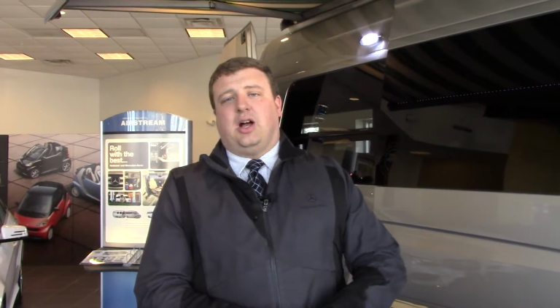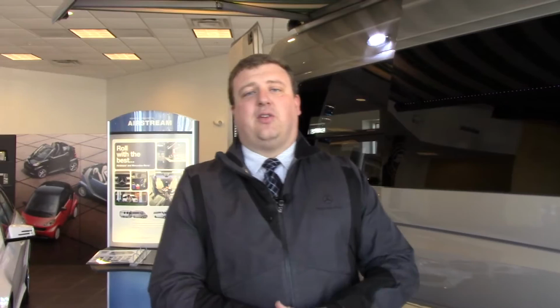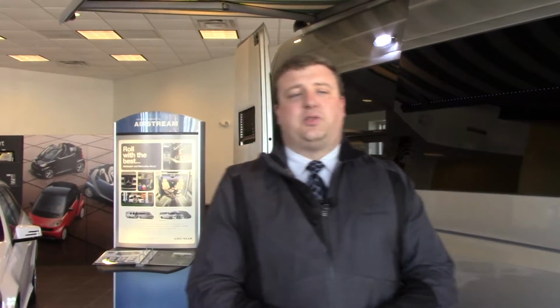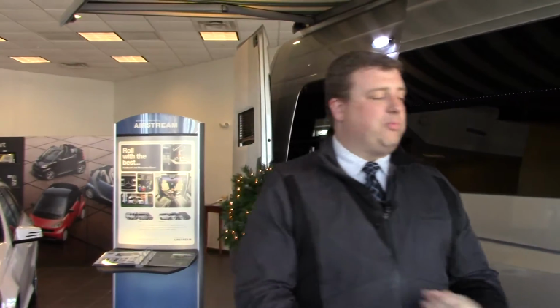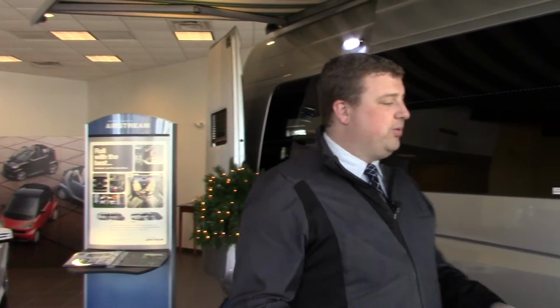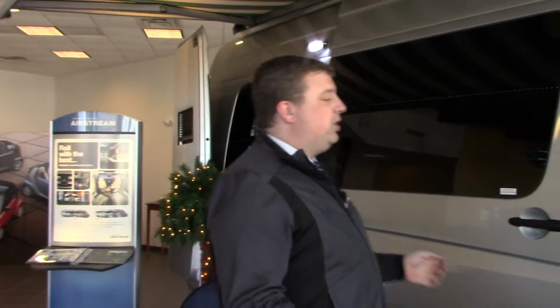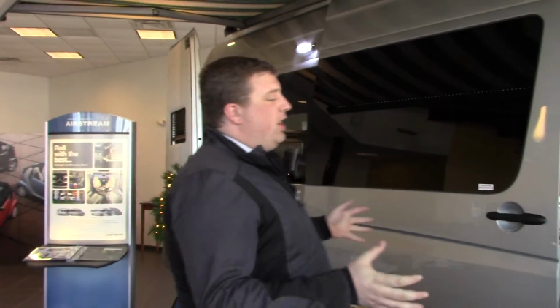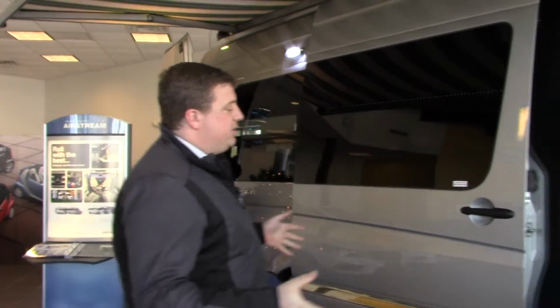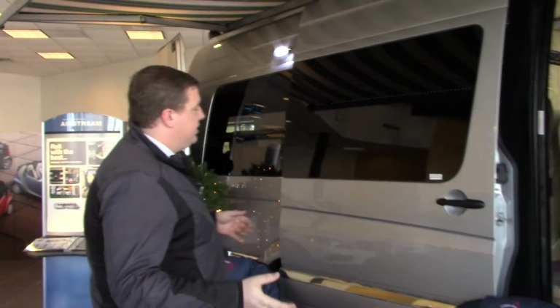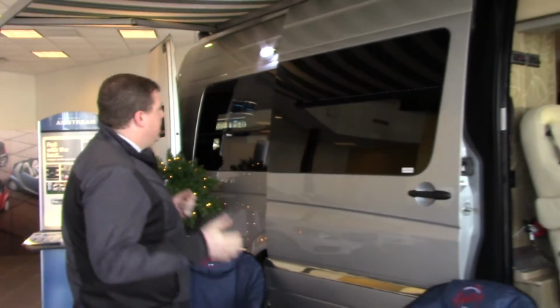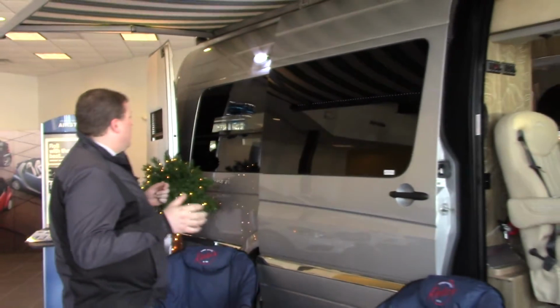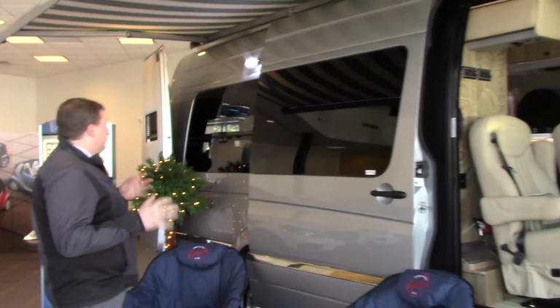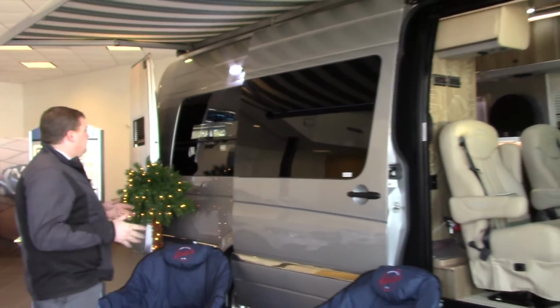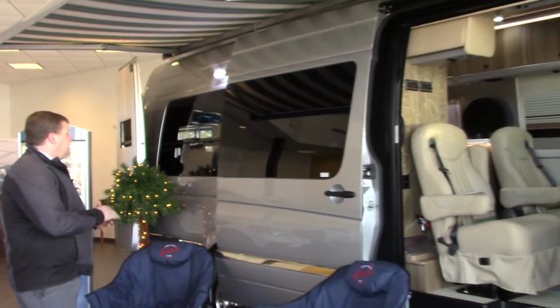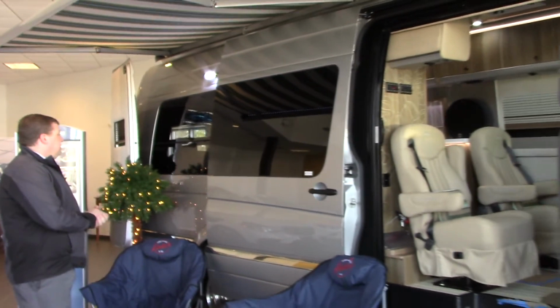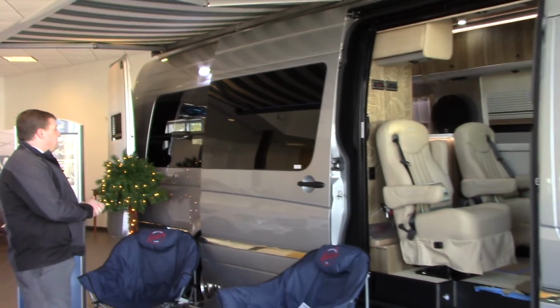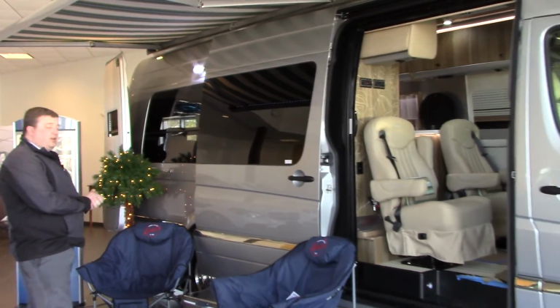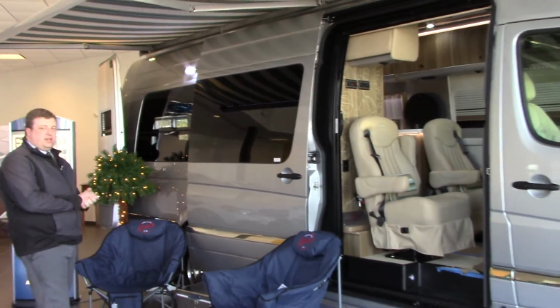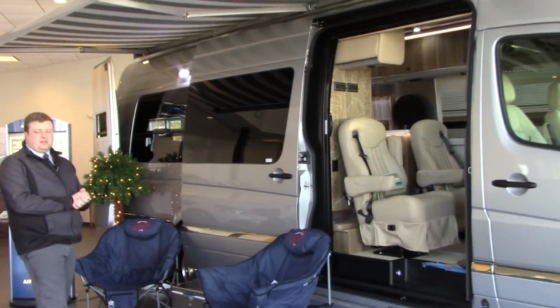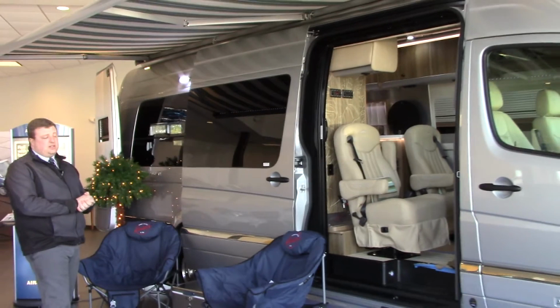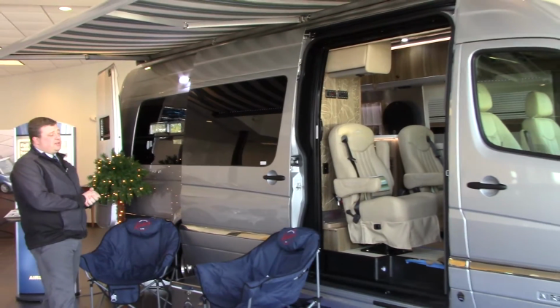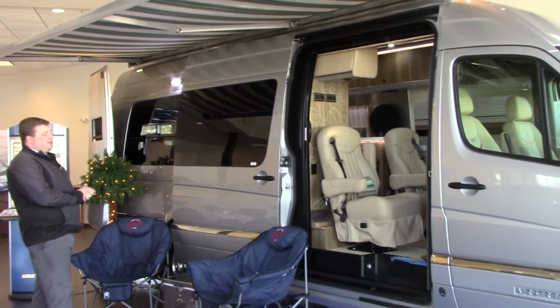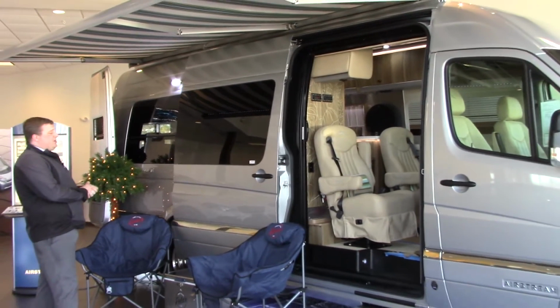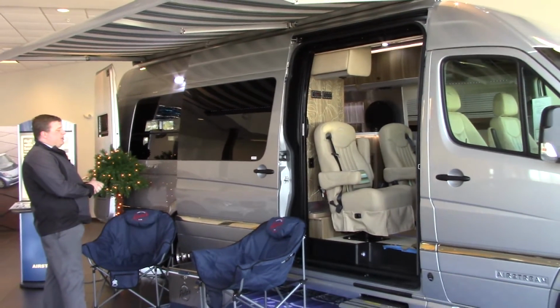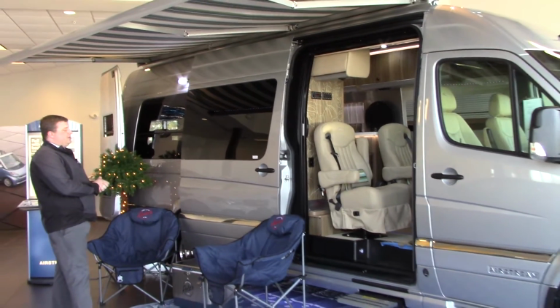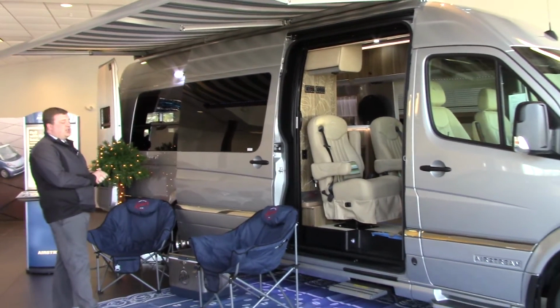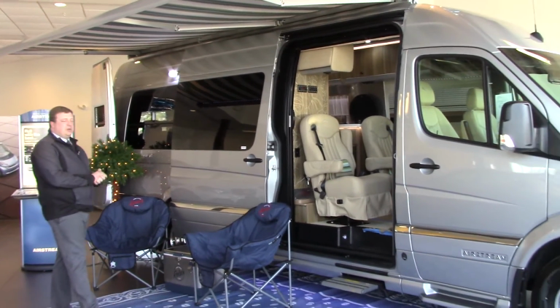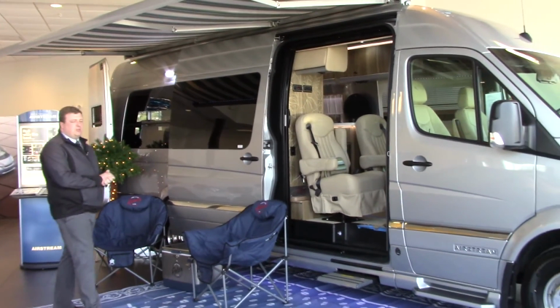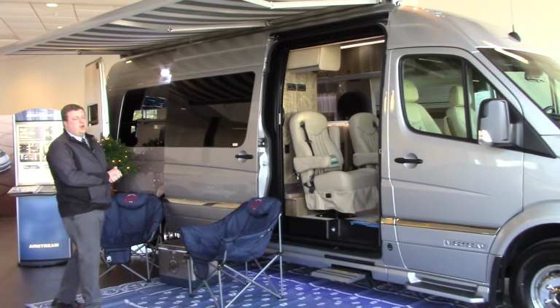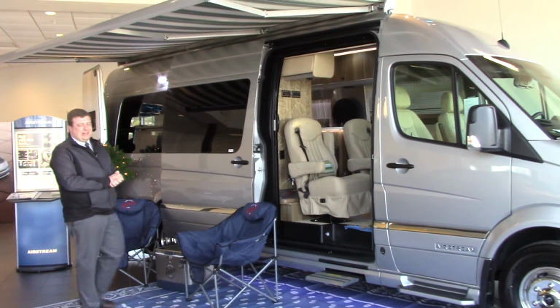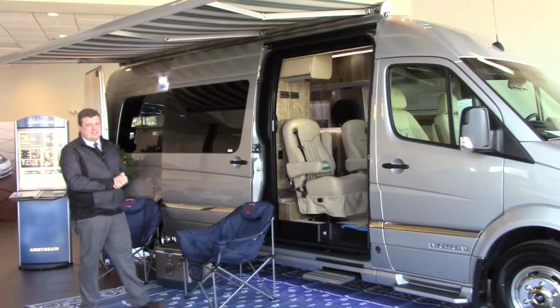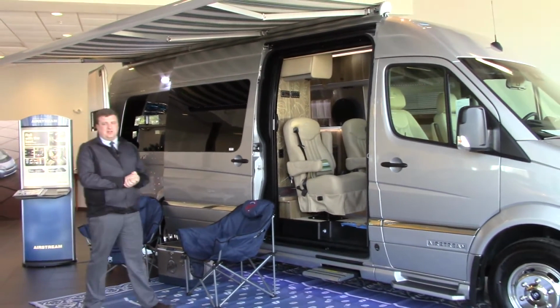I'll start first with the beautiful Airstream Grand Tour. This one is the Interstate Series and this one is a special package, the Tommy Bahama Relaxed Edition.